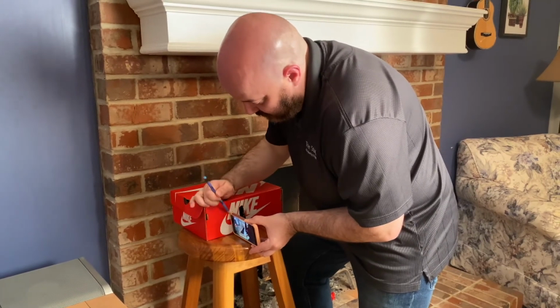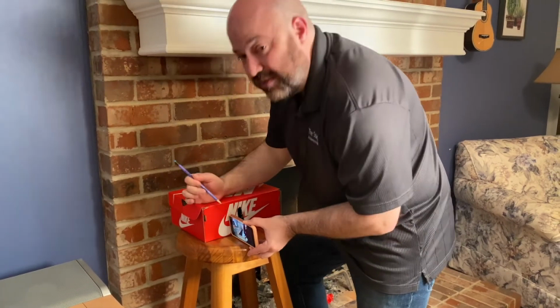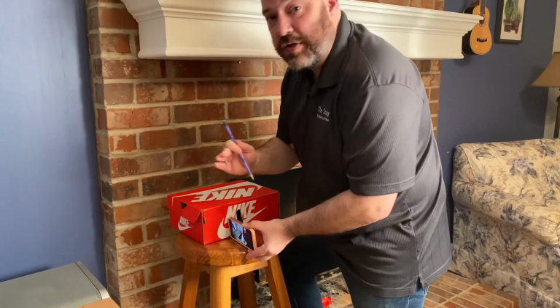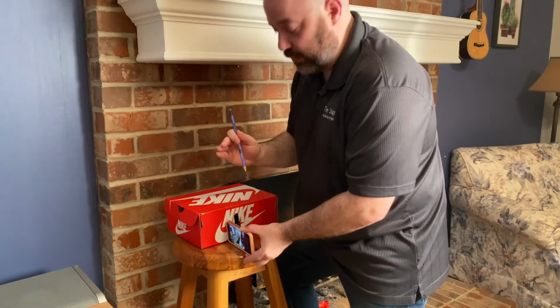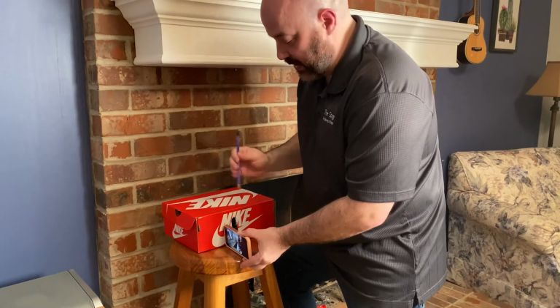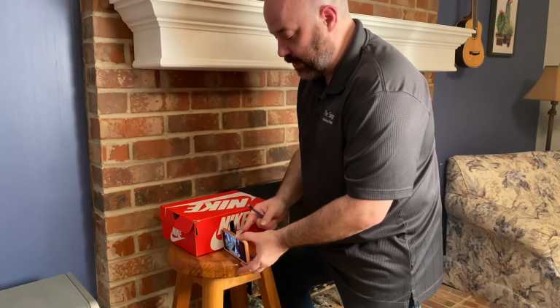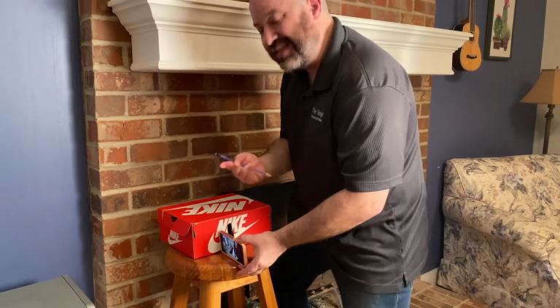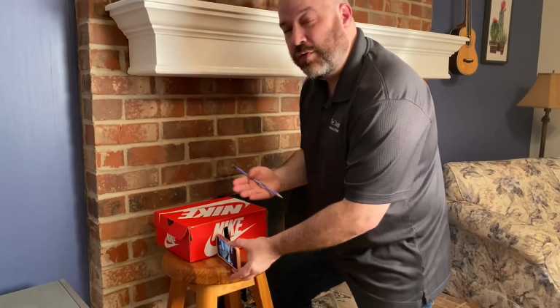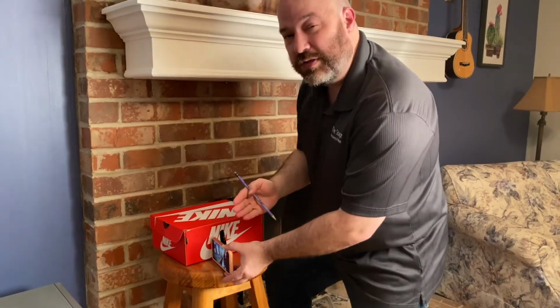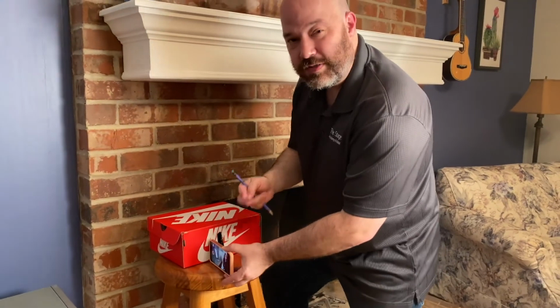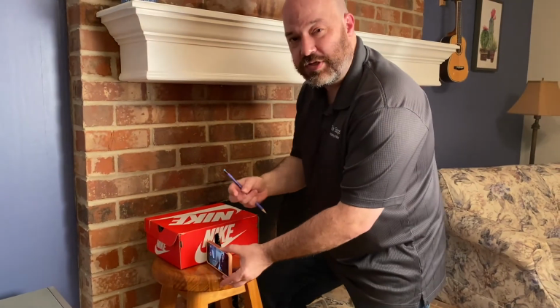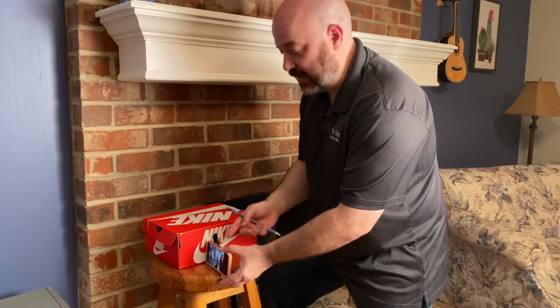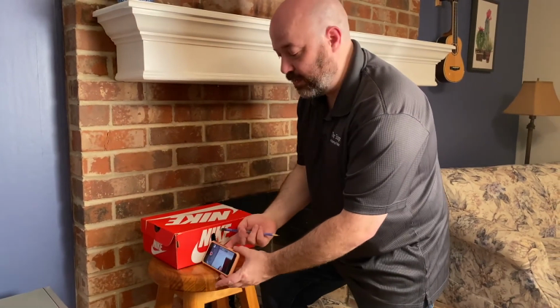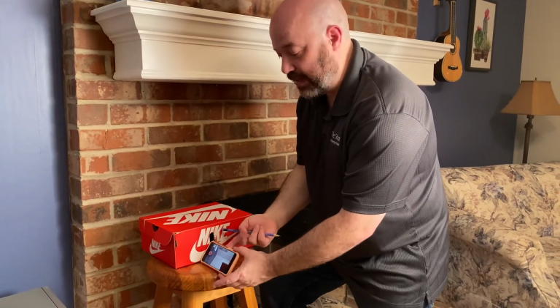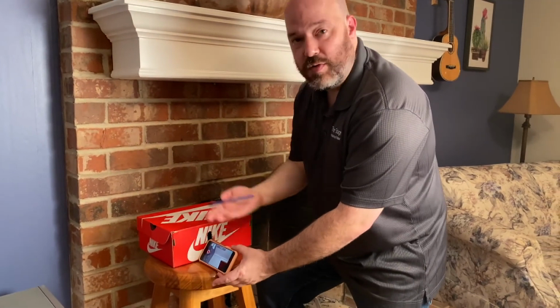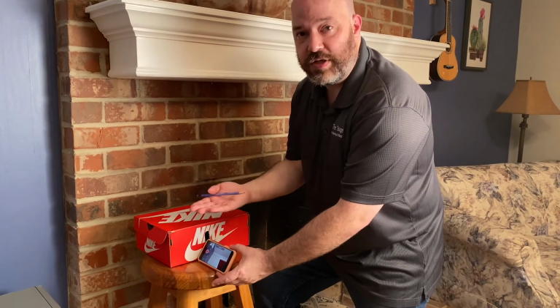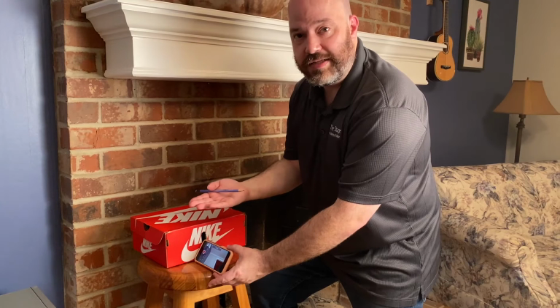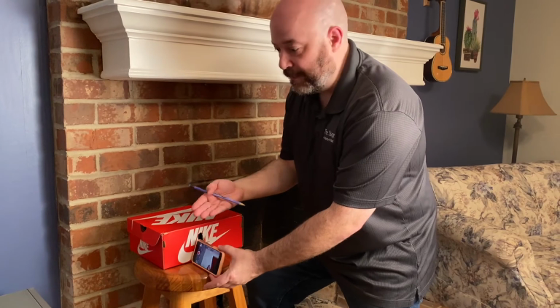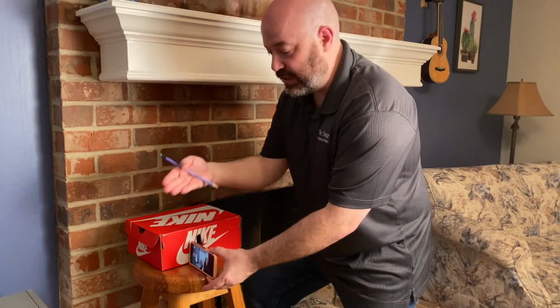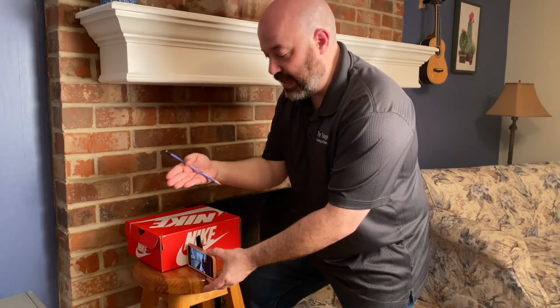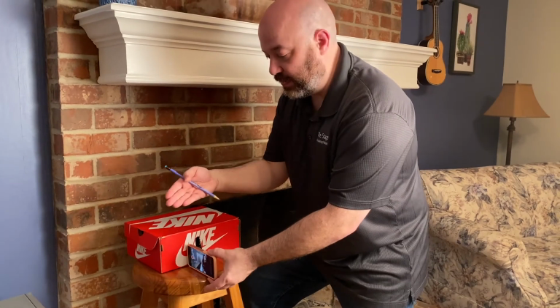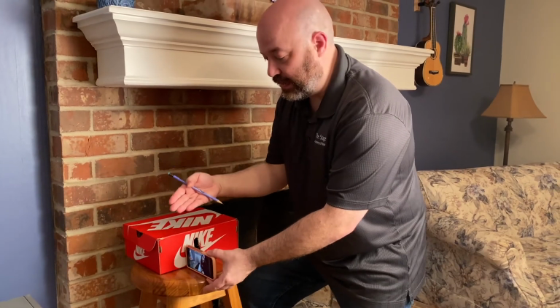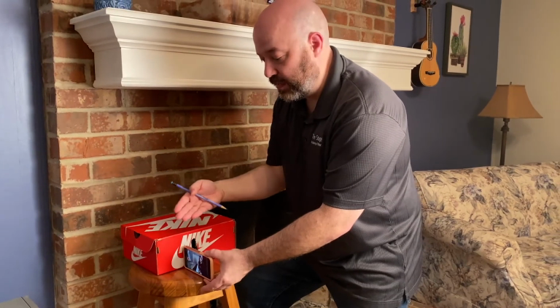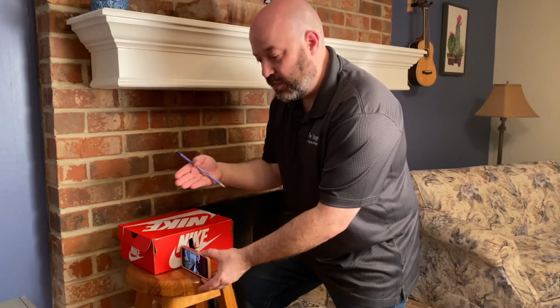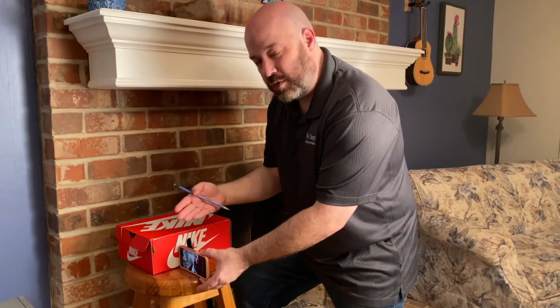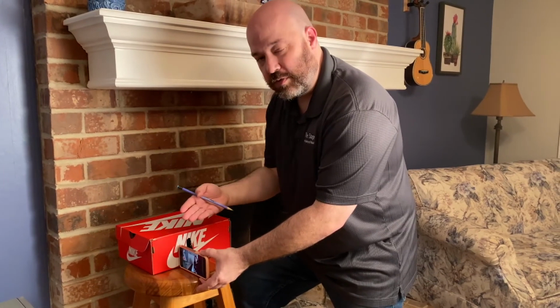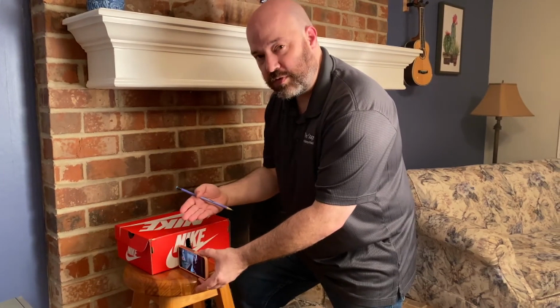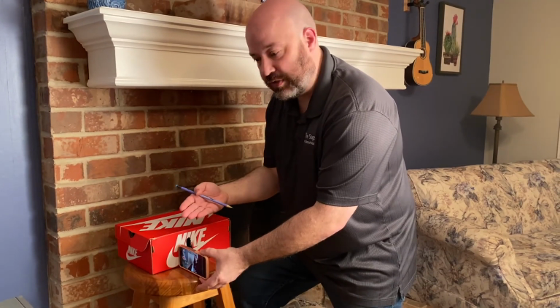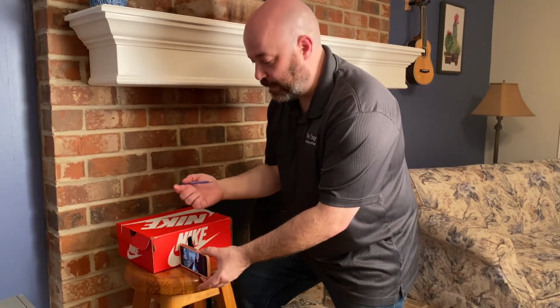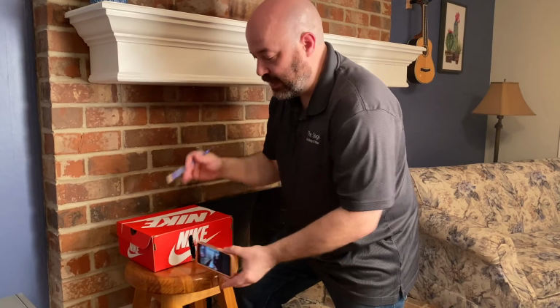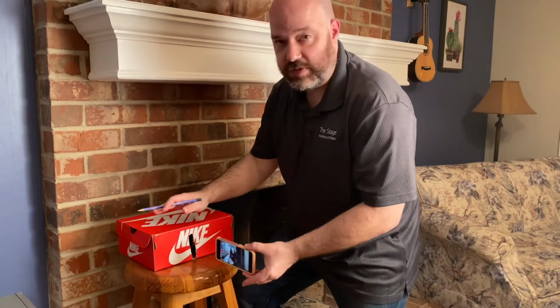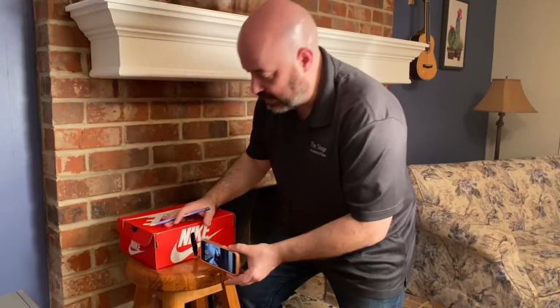This is why you need a holder — because all the cell phone holders, like those little suction cup things, they all hold it back. Well, now you're looking at the ceiling. So you're actually going to have to tilt your camera forward, which most holders will not do. That's why we're making one.